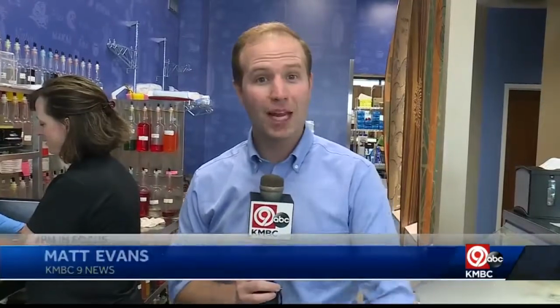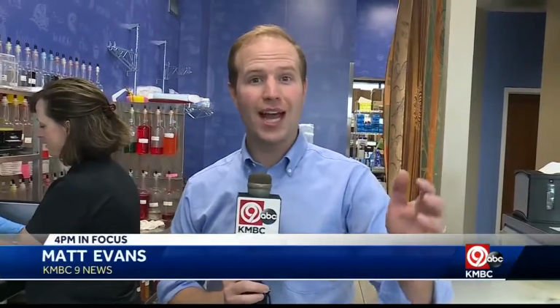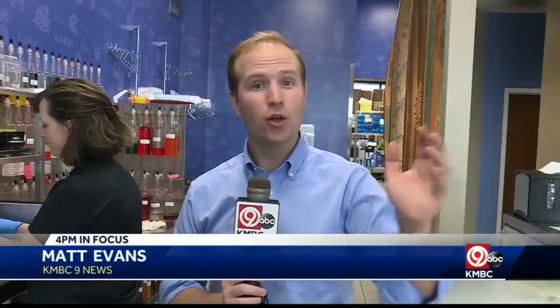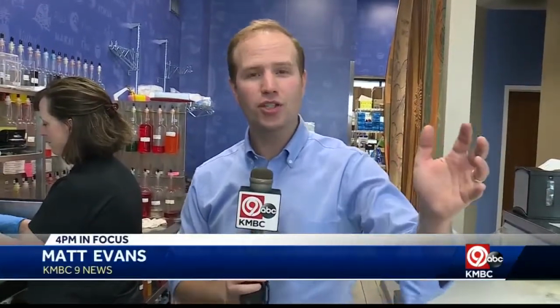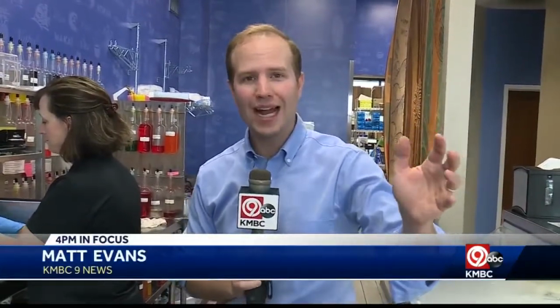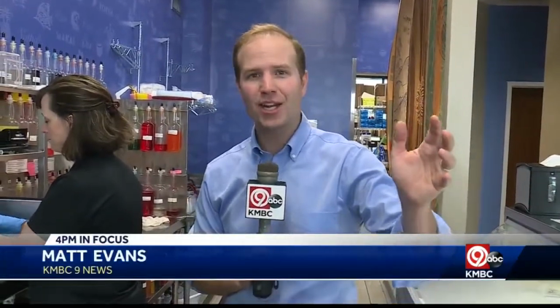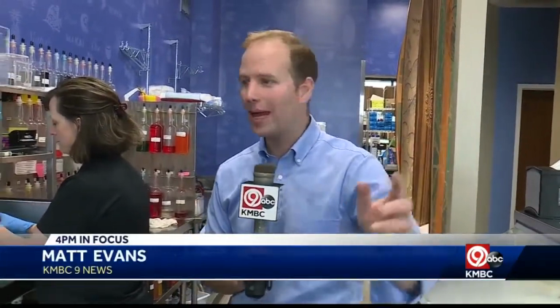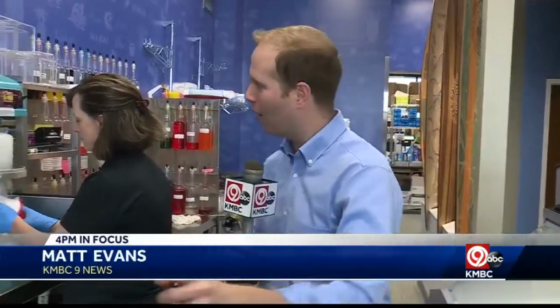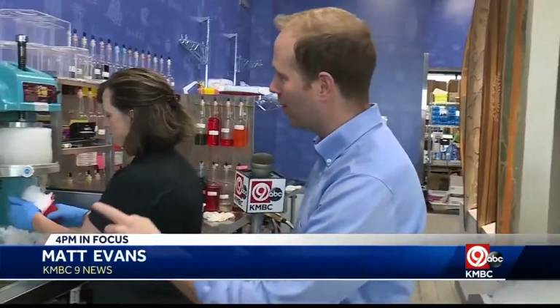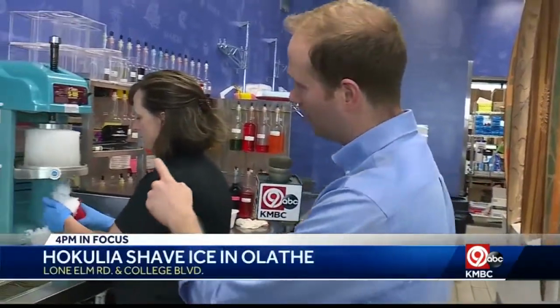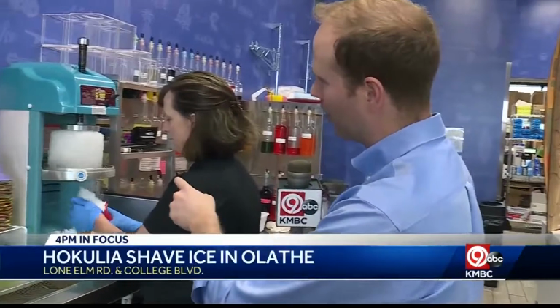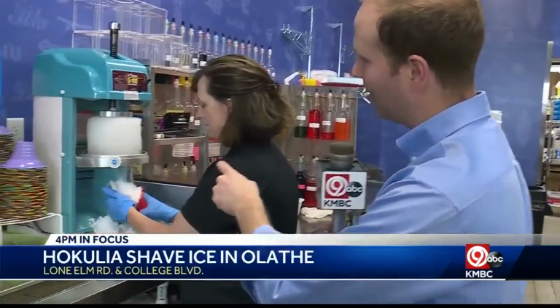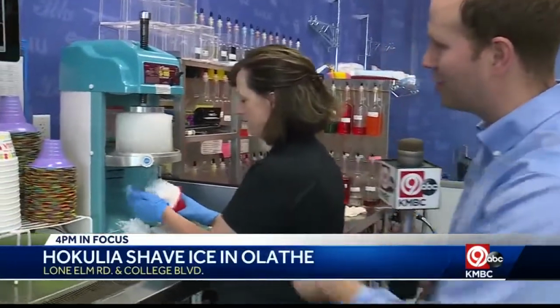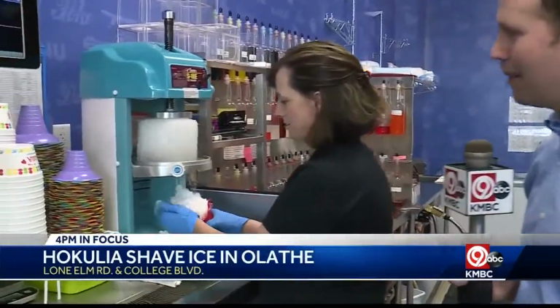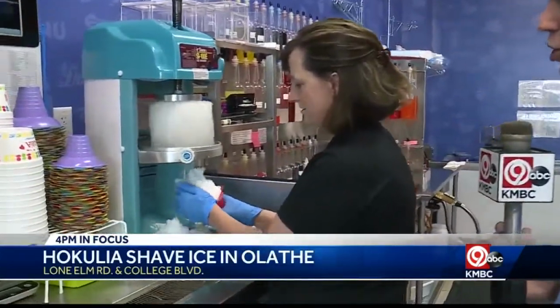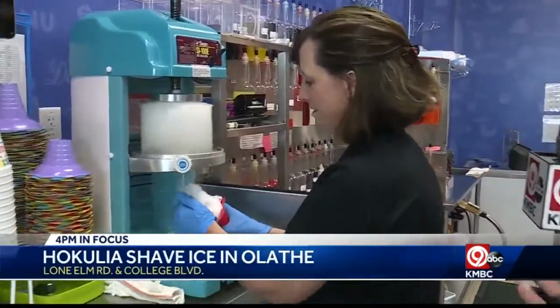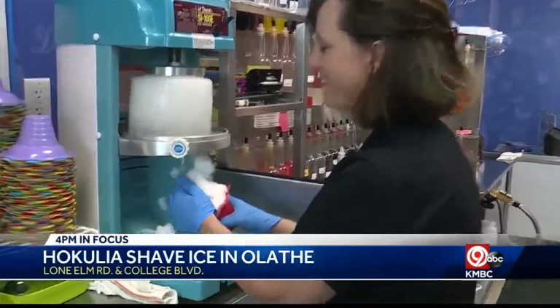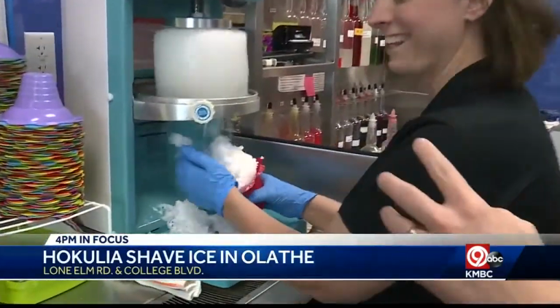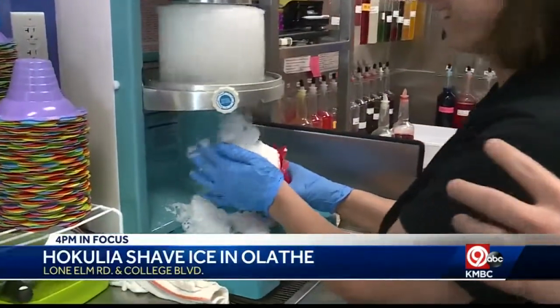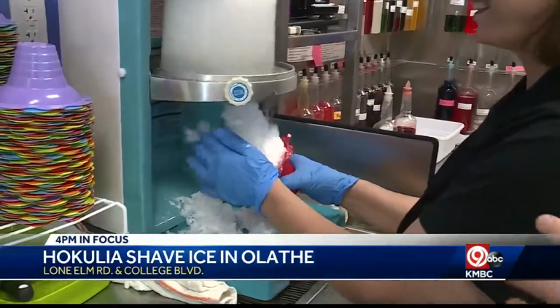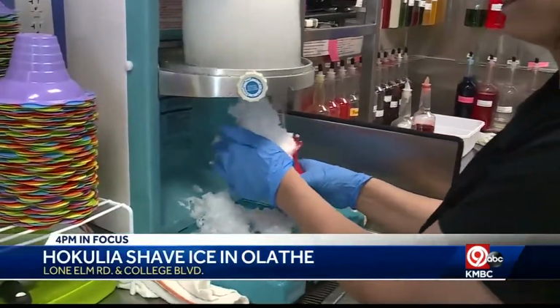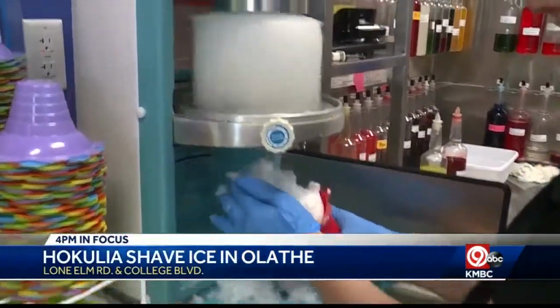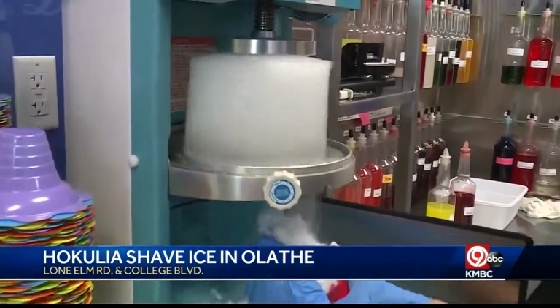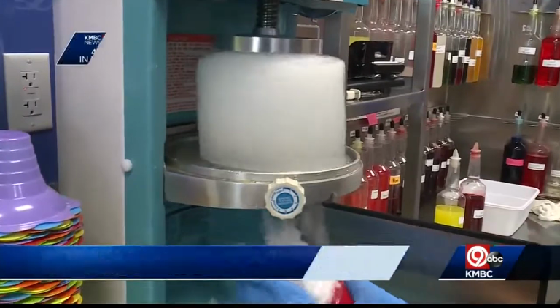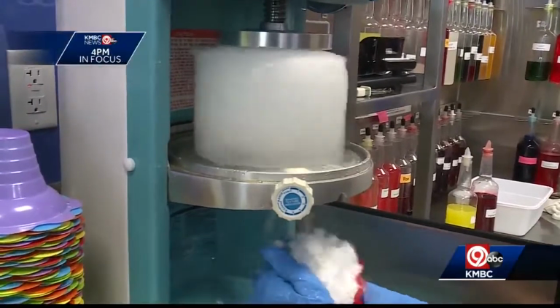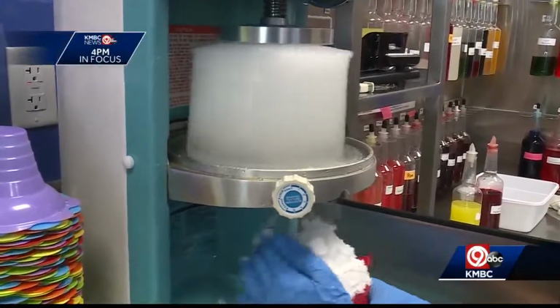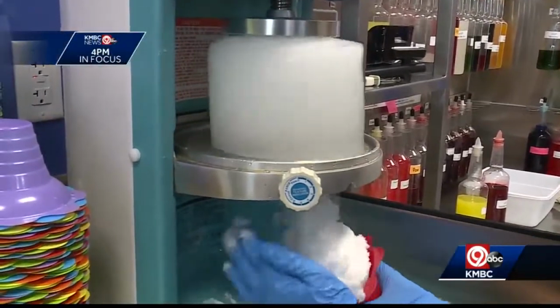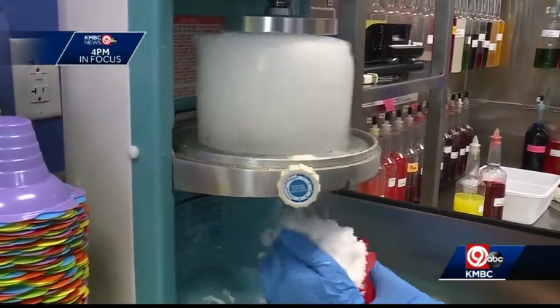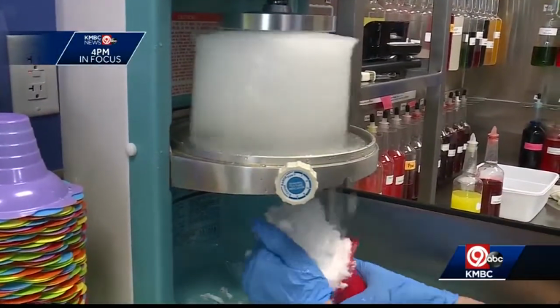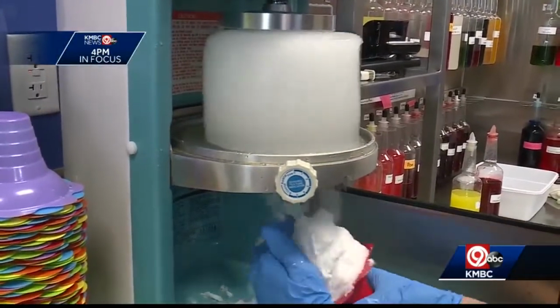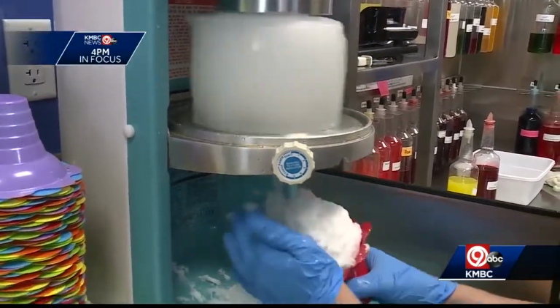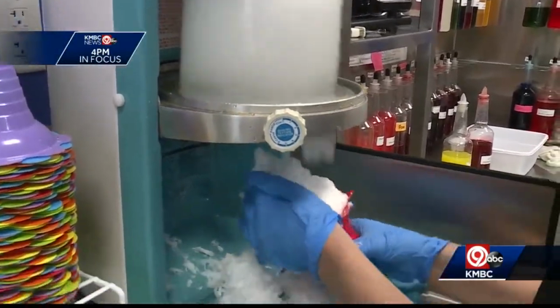Back here inside Hakulia Shaved Ice in Olathe, where you're literally seeing the ice being shaved right now. I've got this big chunk of ice here, and Kelly Nagley is taking us through how you make this. This is a pretty special technique here.